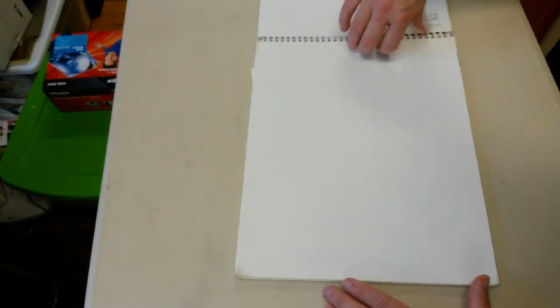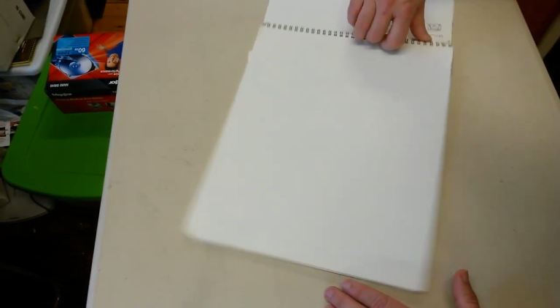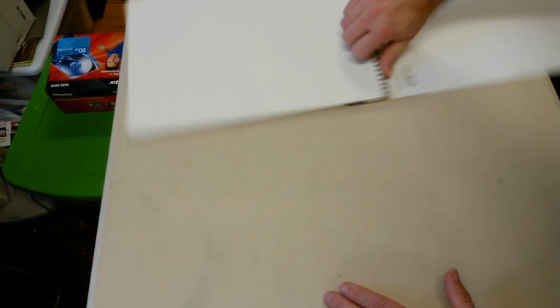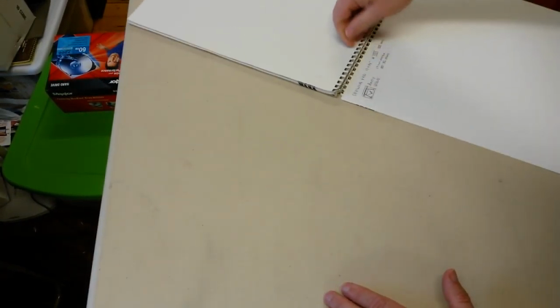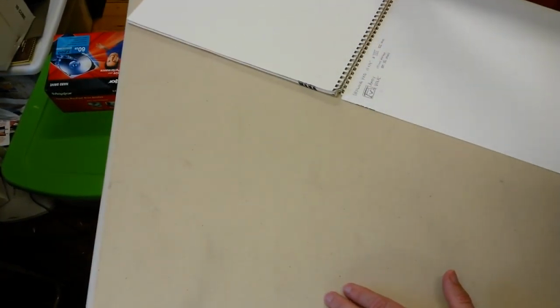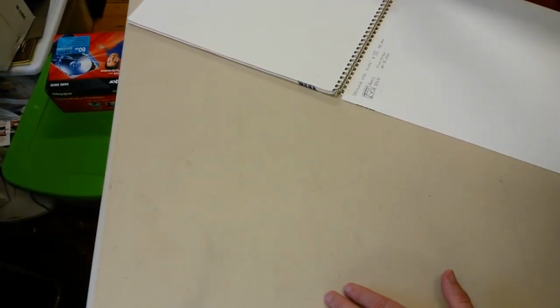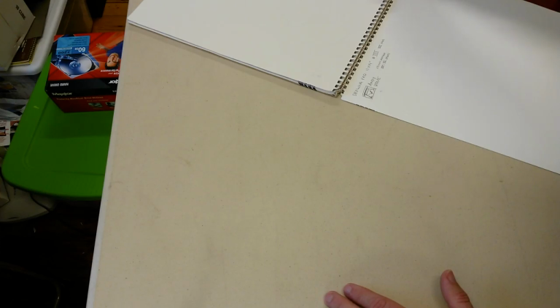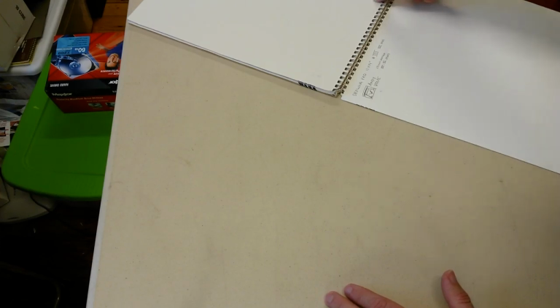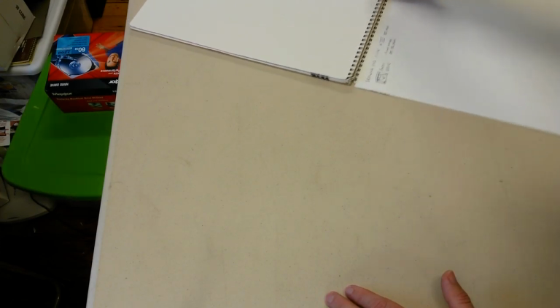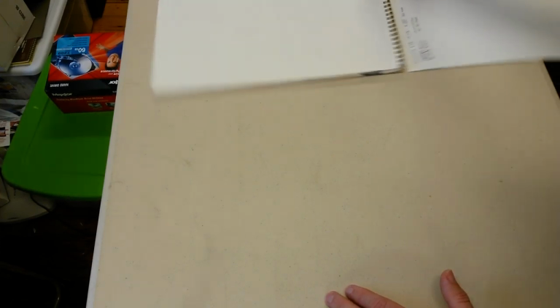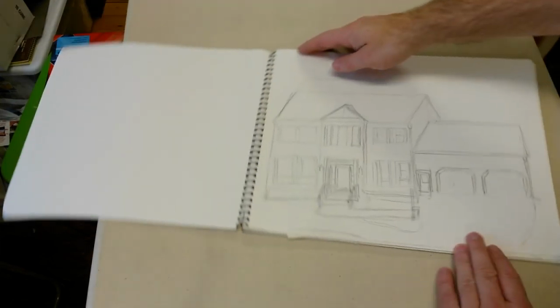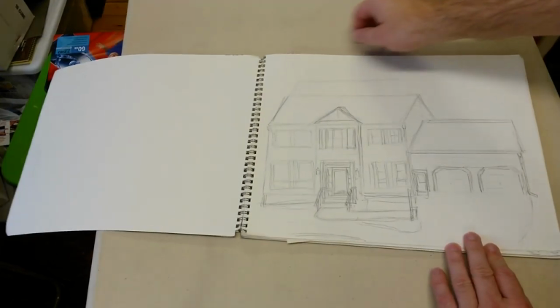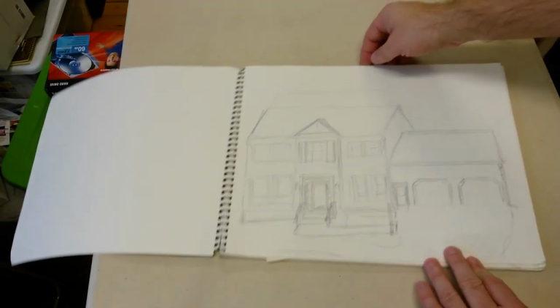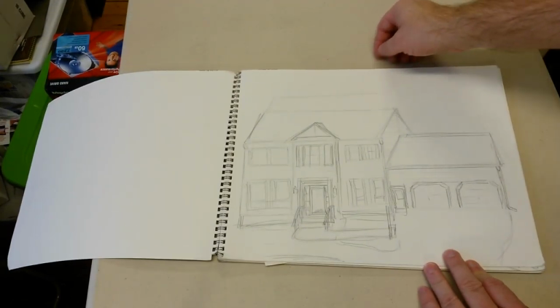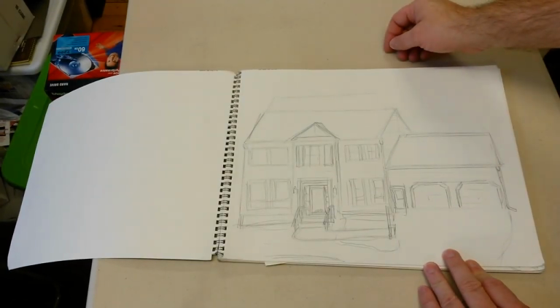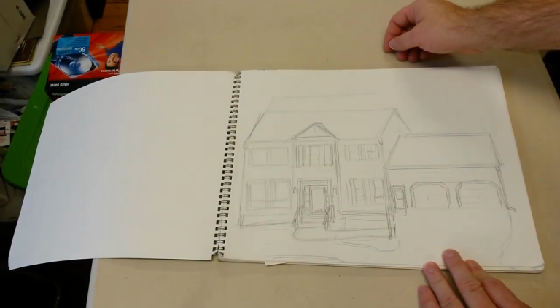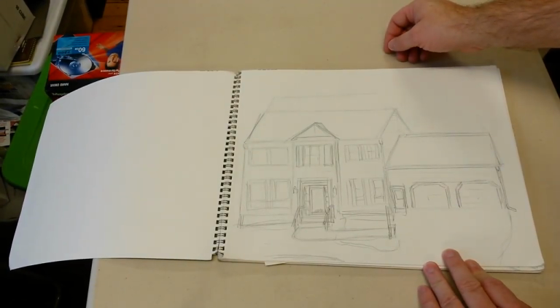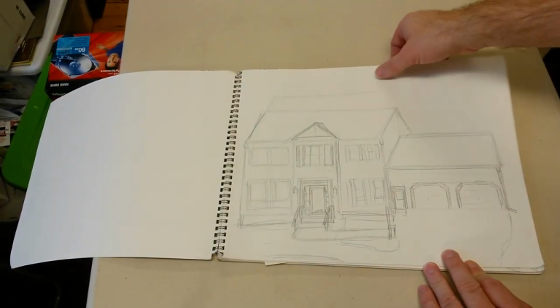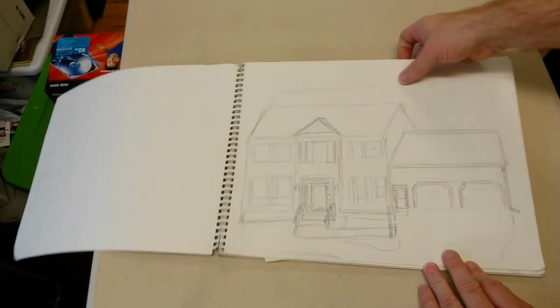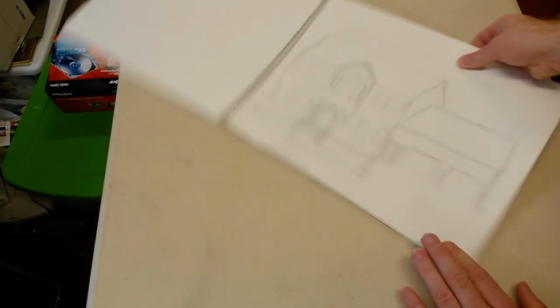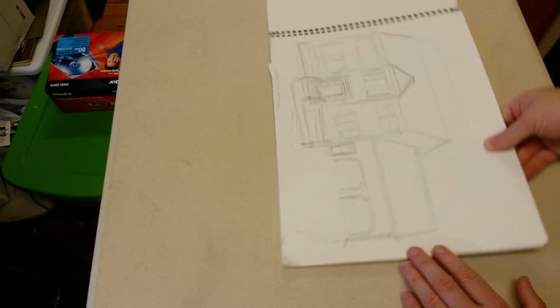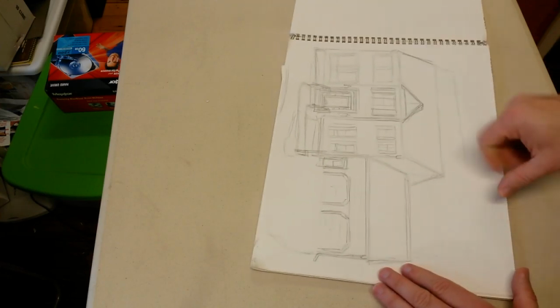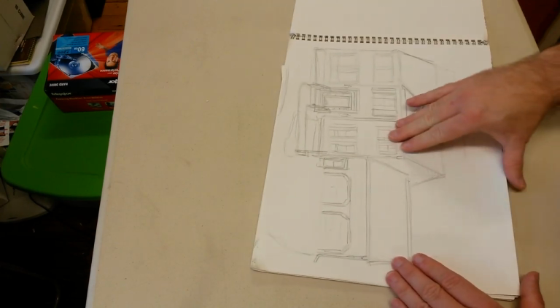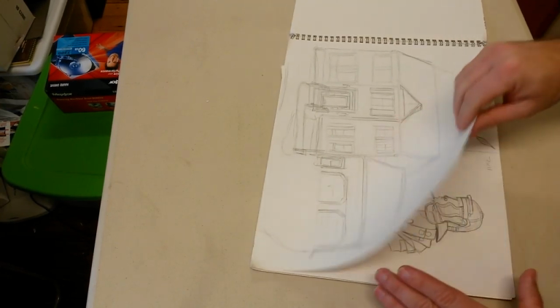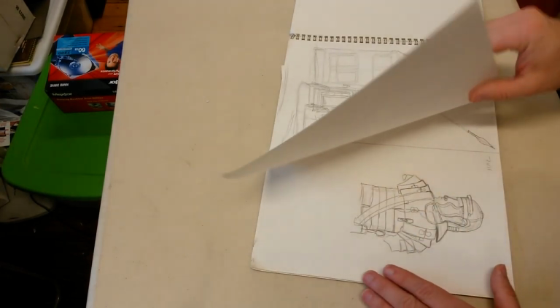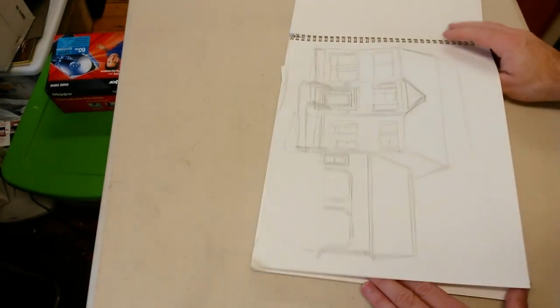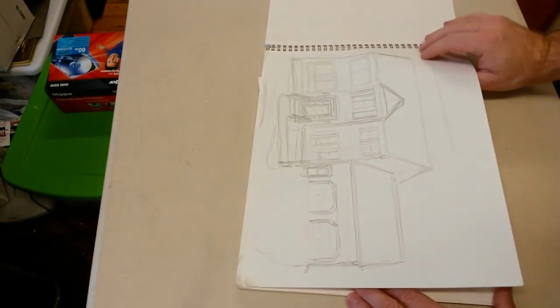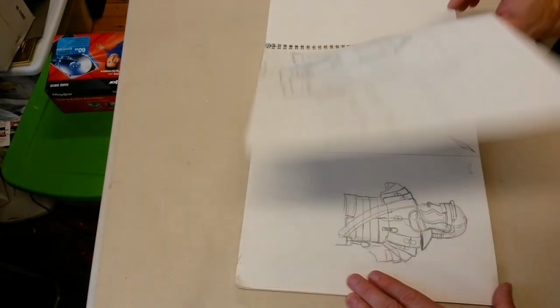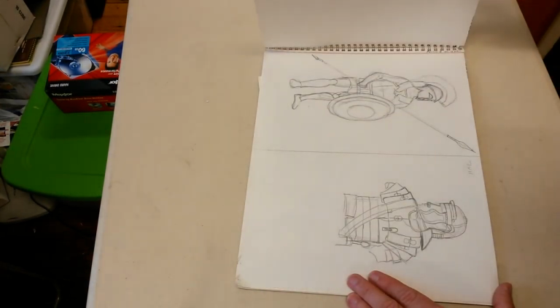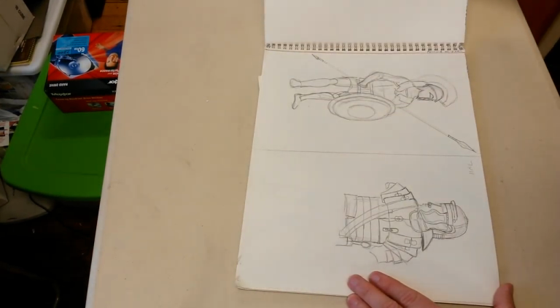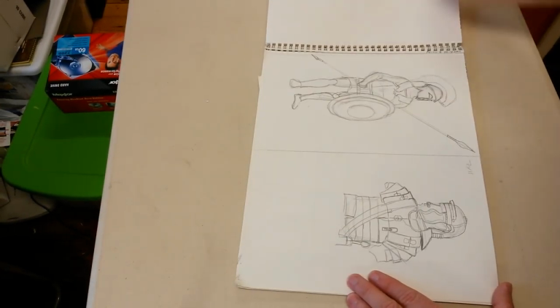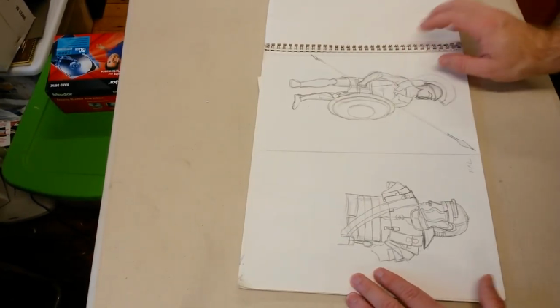This one I wrote down as 2000, 2001. It's a neighbor's house — one of the places I used to live. I did a house portrait for them on a larger sheet of paper.